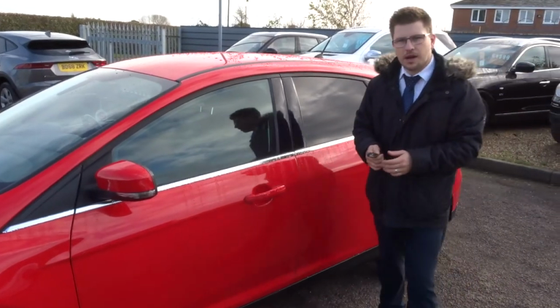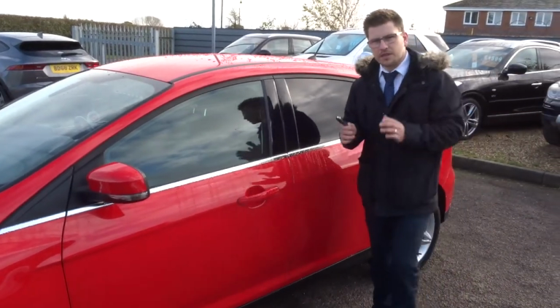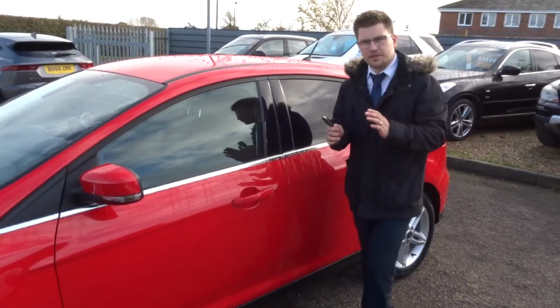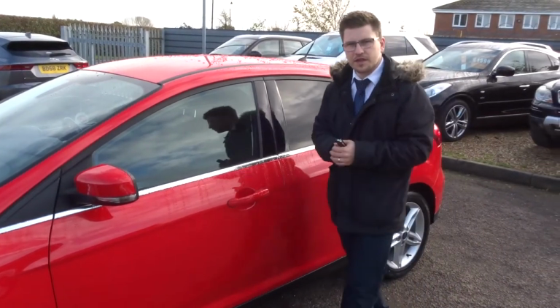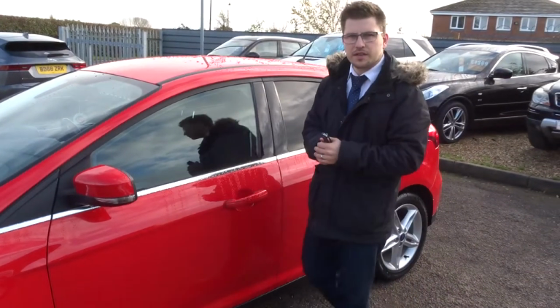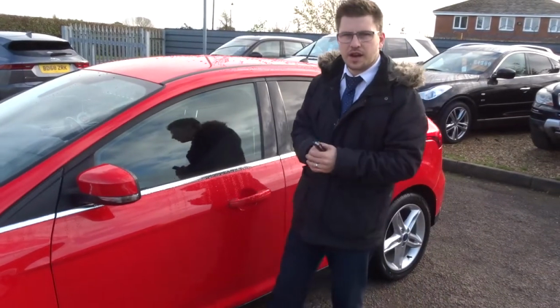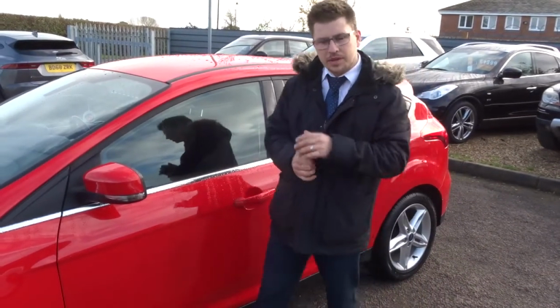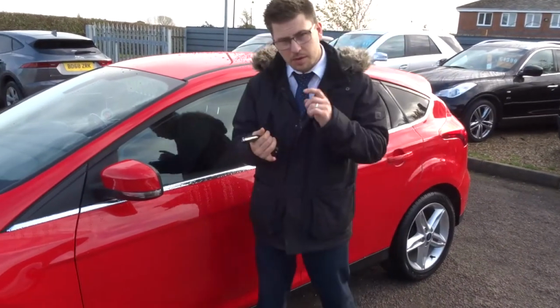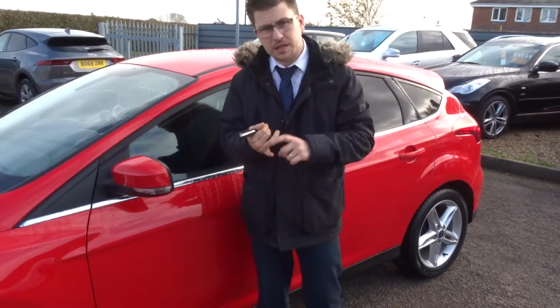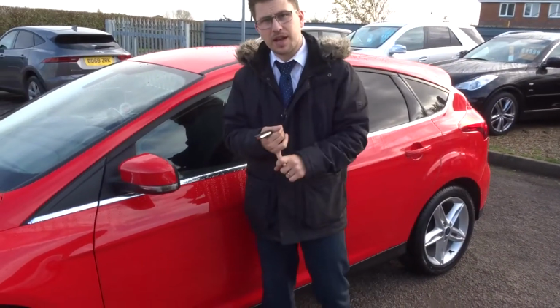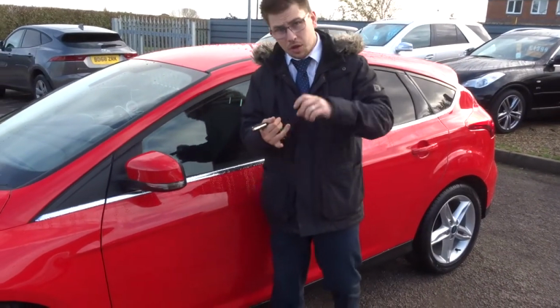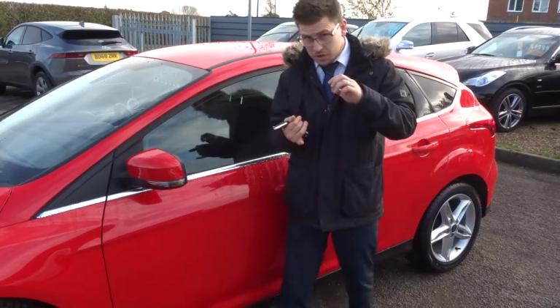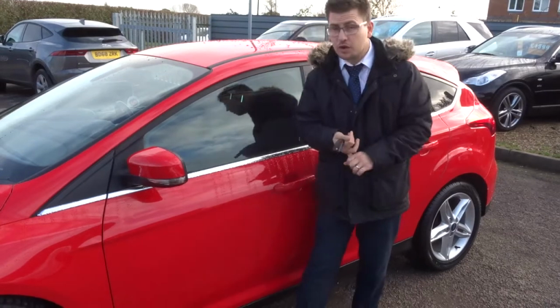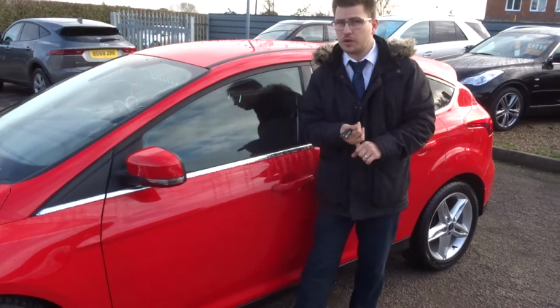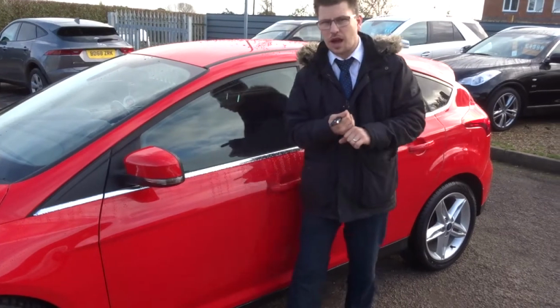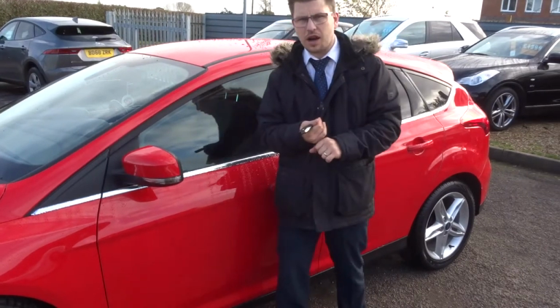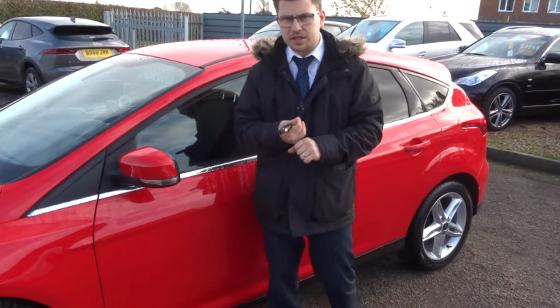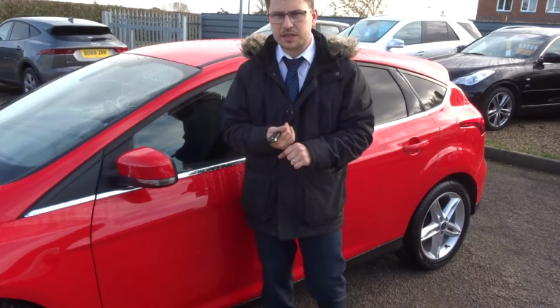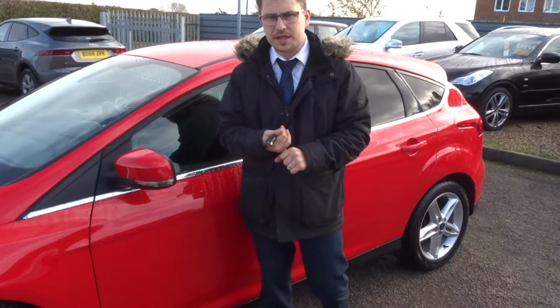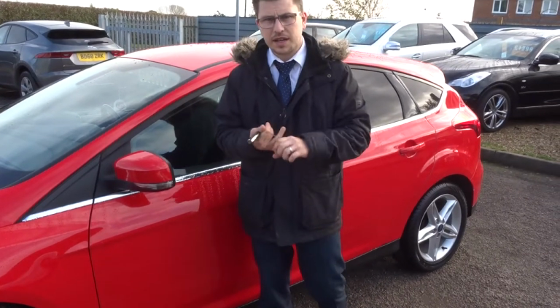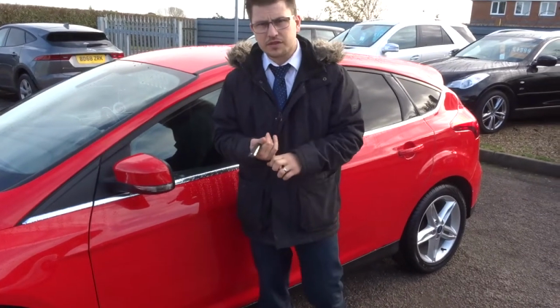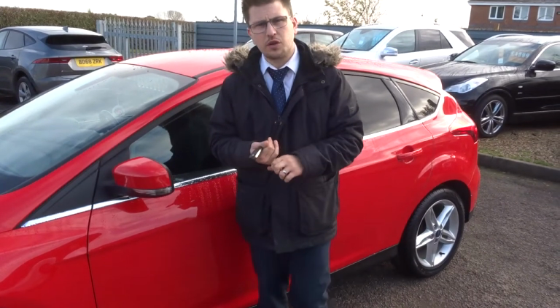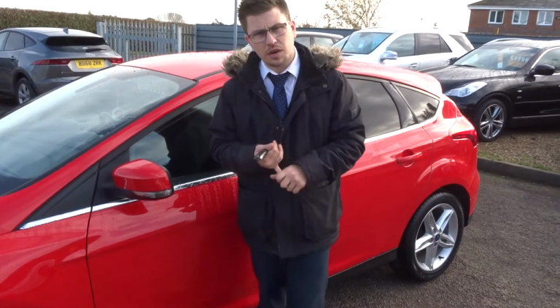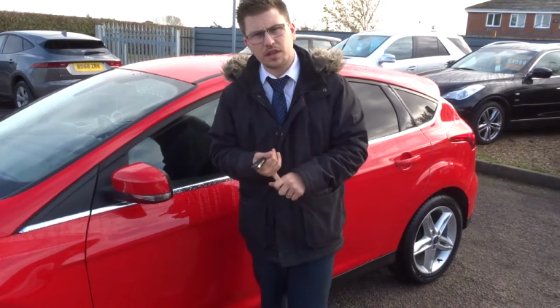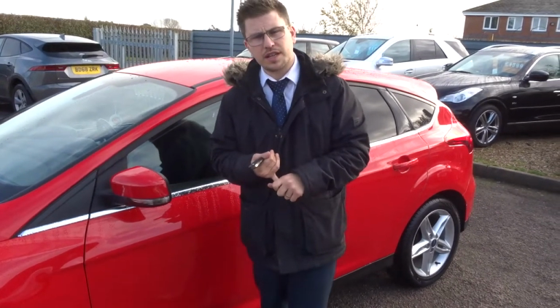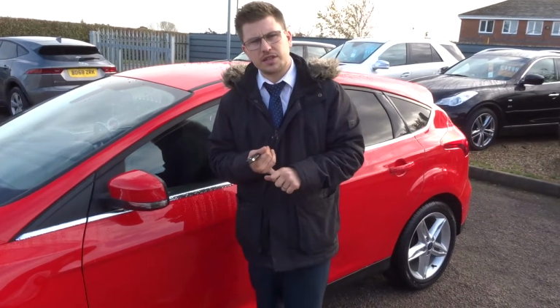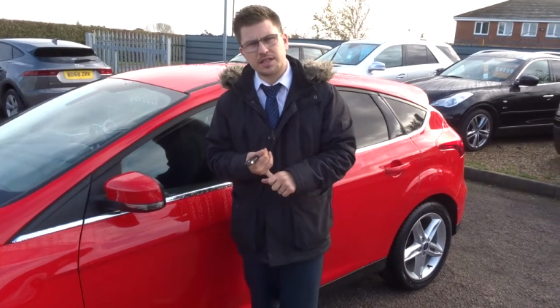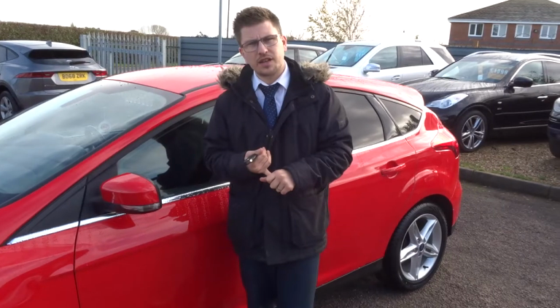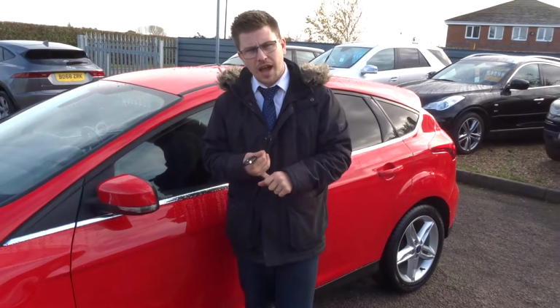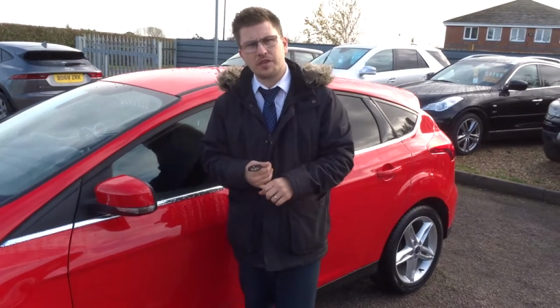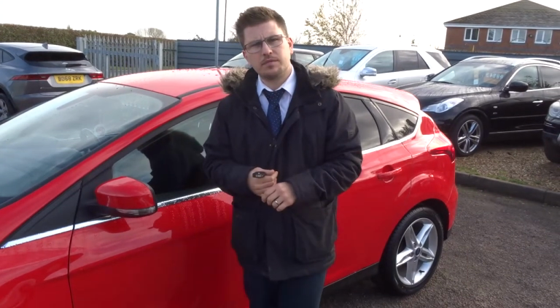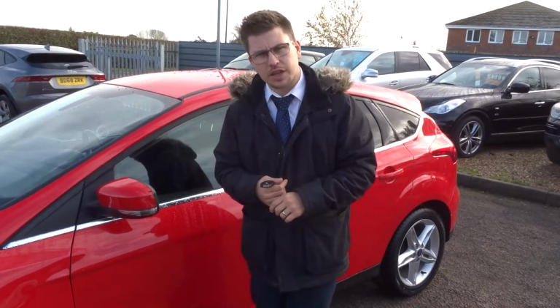I know there are a few of these Focuses around, but this is one of the best of the best — and we can show you our car is the best of the best. Give us a call: 01926 267813. Thank you.